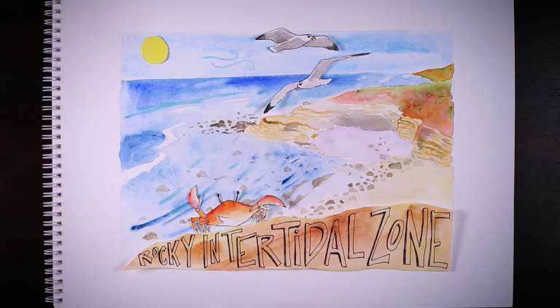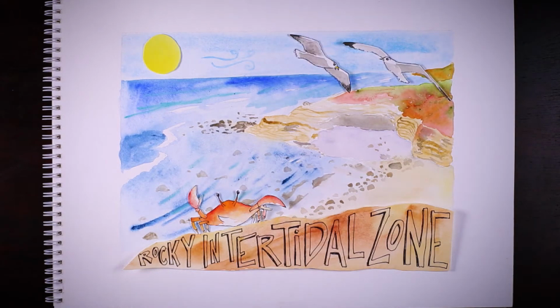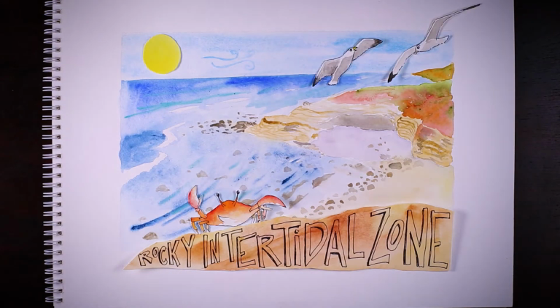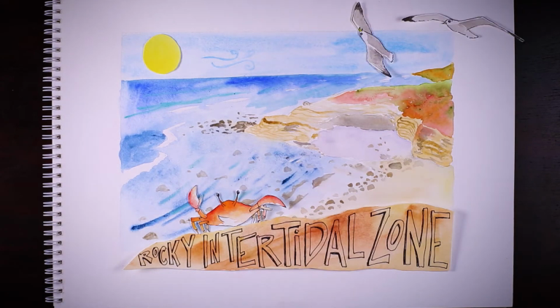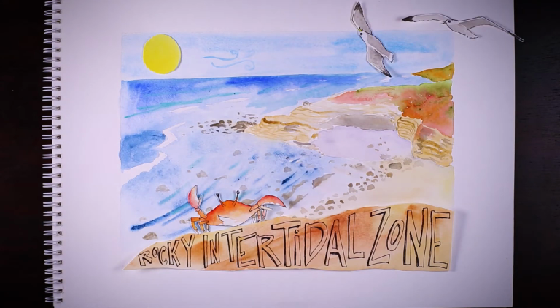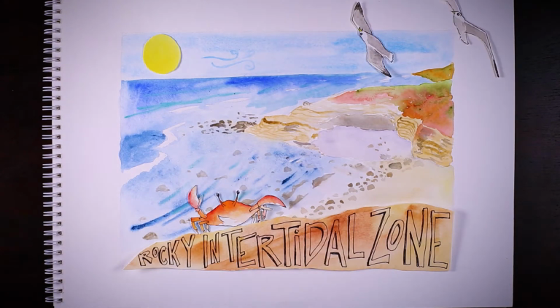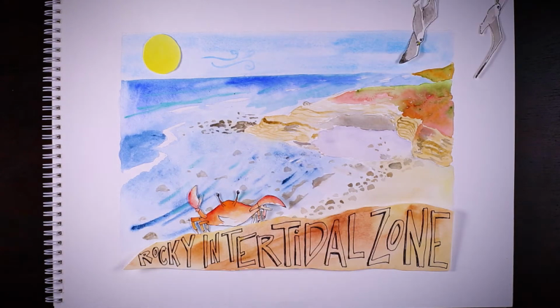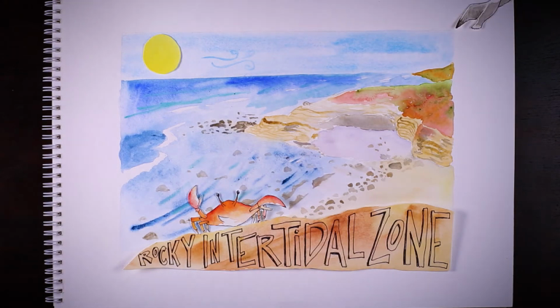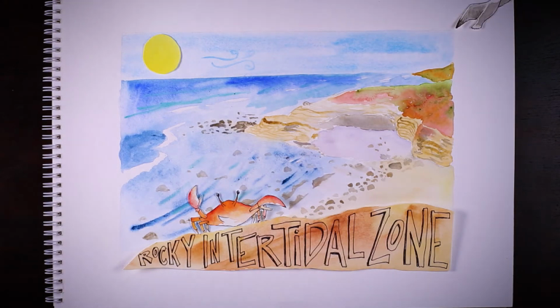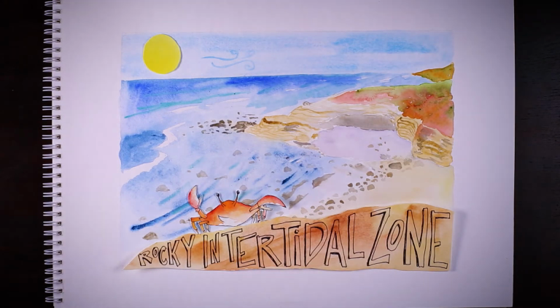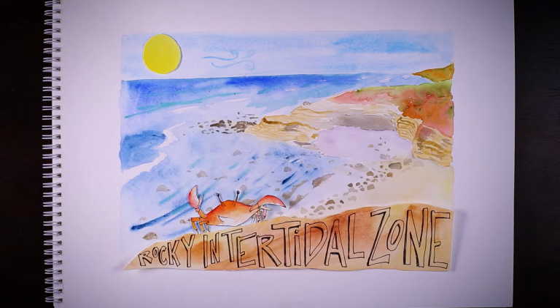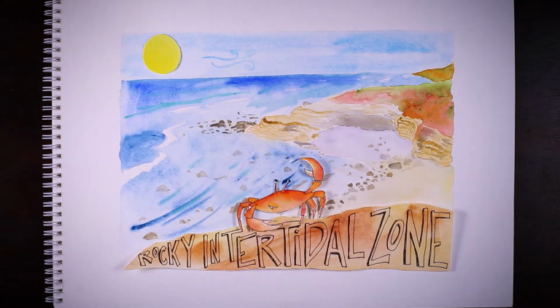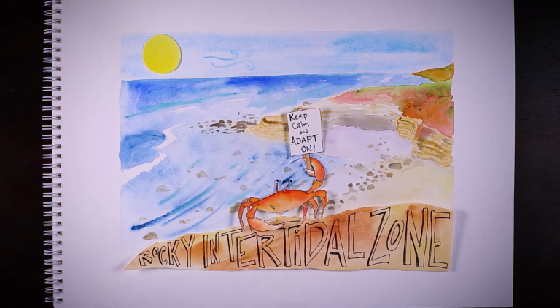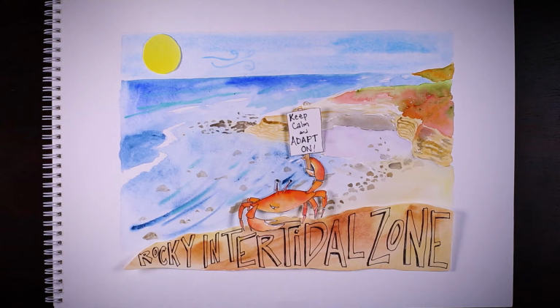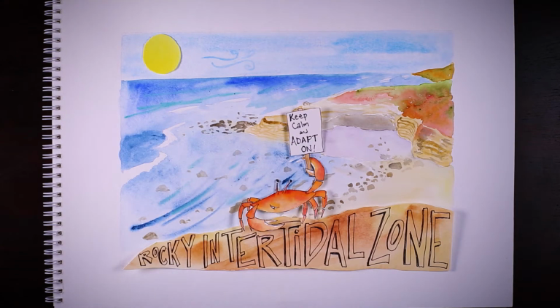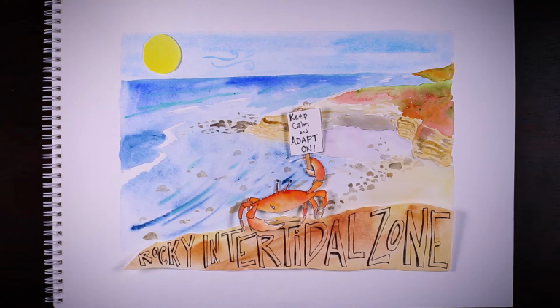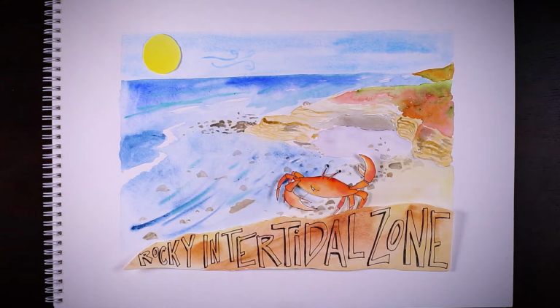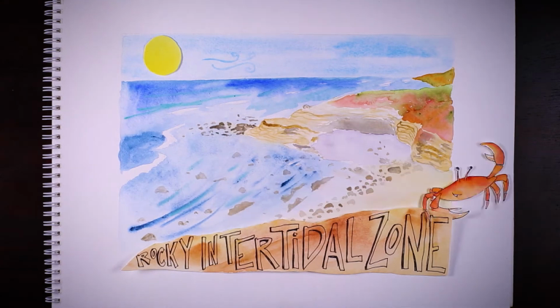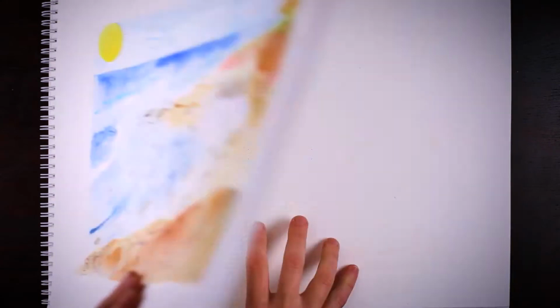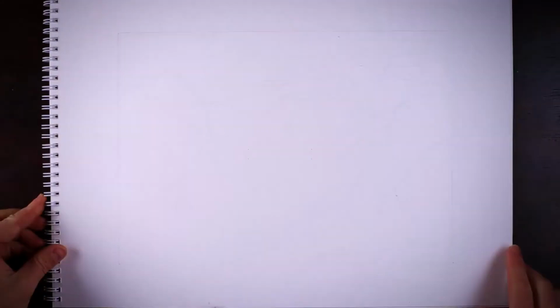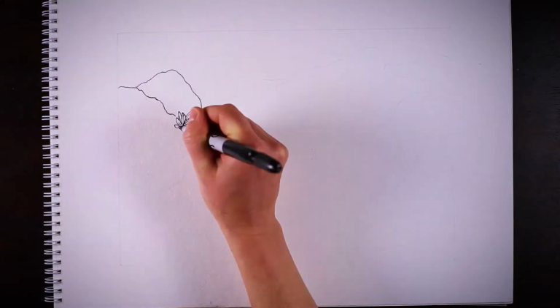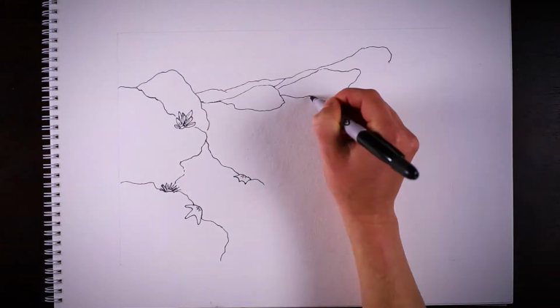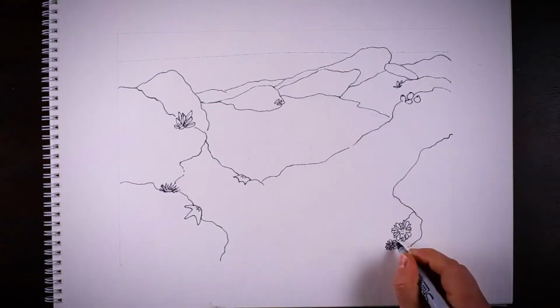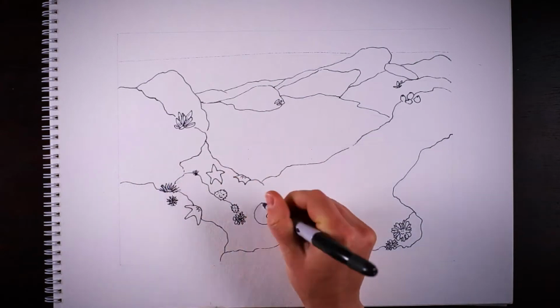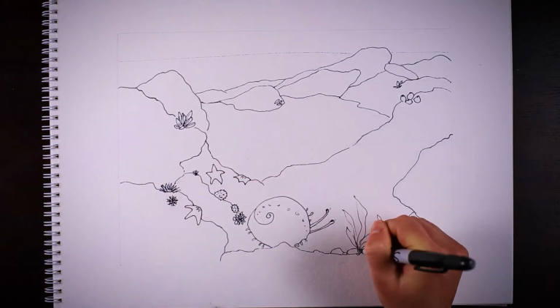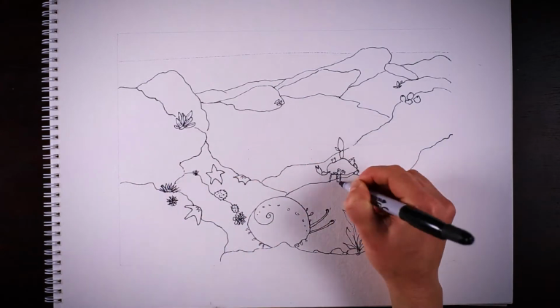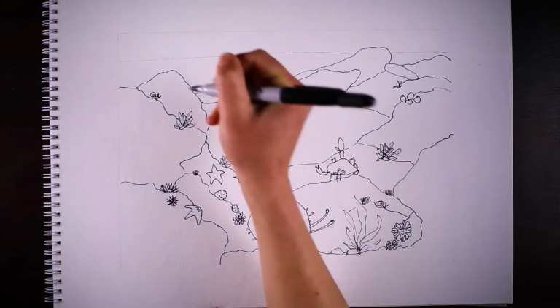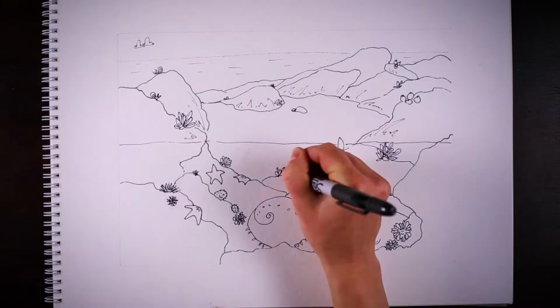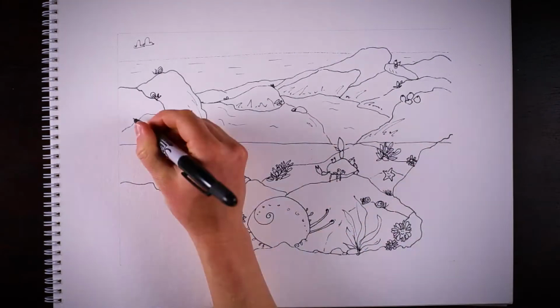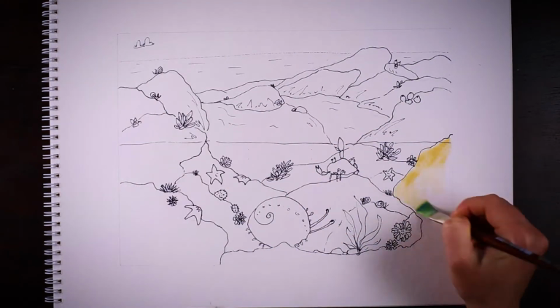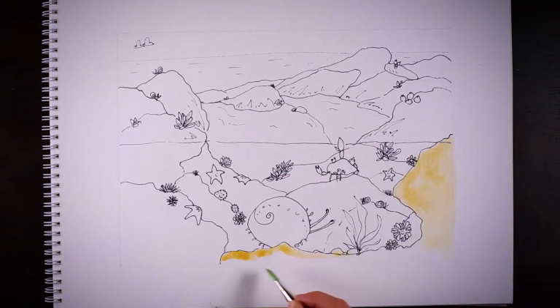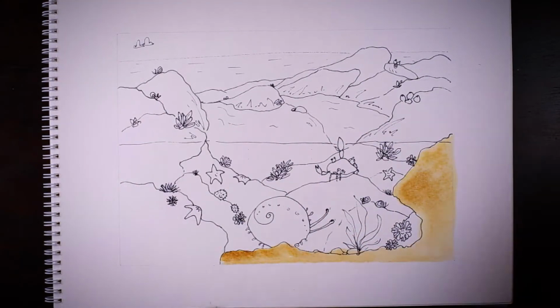If anything is to survive the daily strain of life along the waterline, preparation is essential. Over time, the inhabitants of the rocky intertidal zone have developed tools and strategies for success.